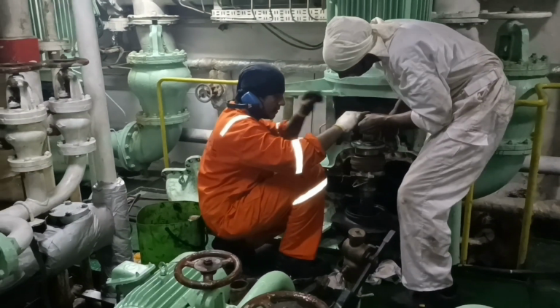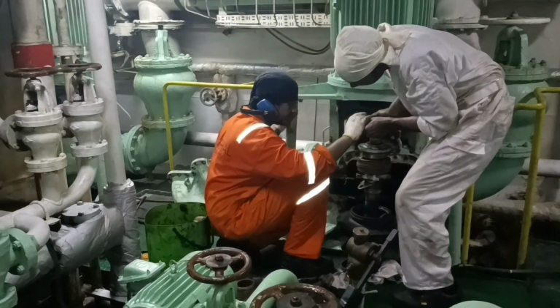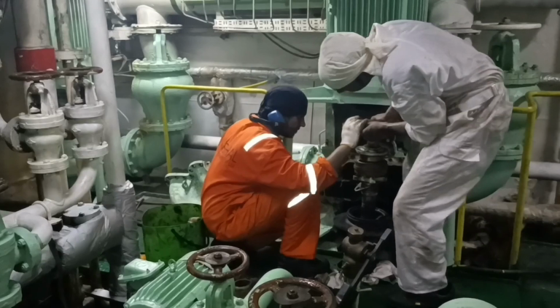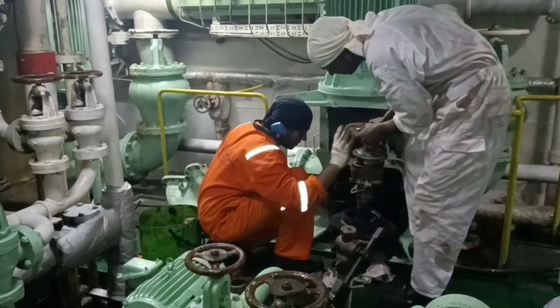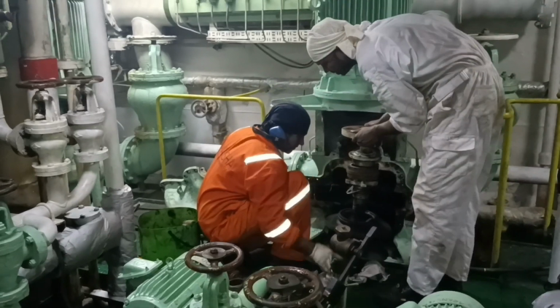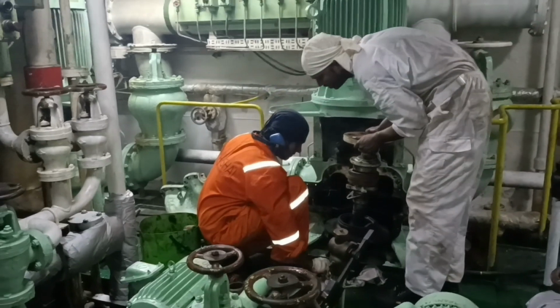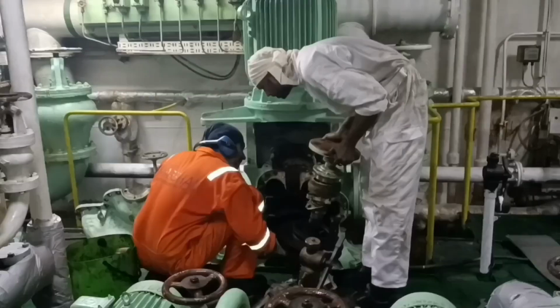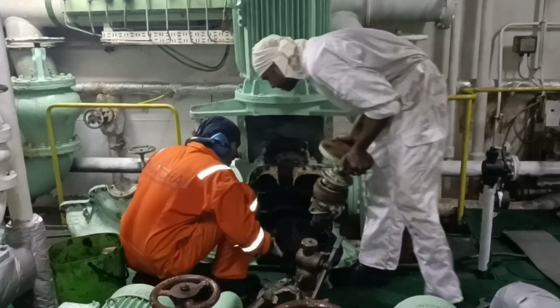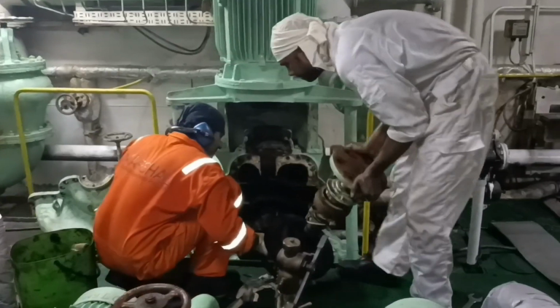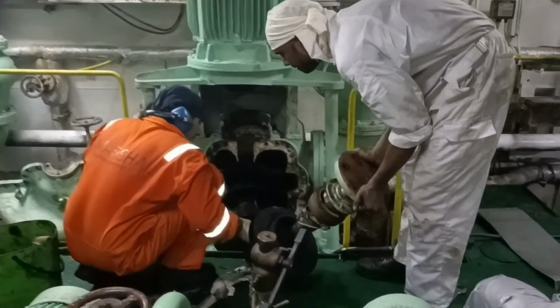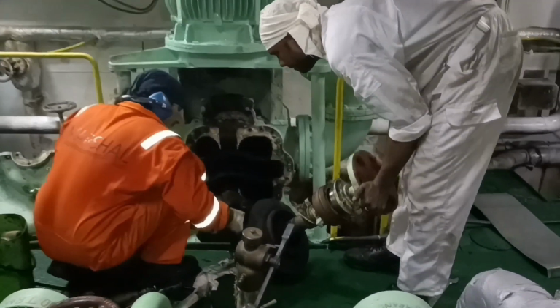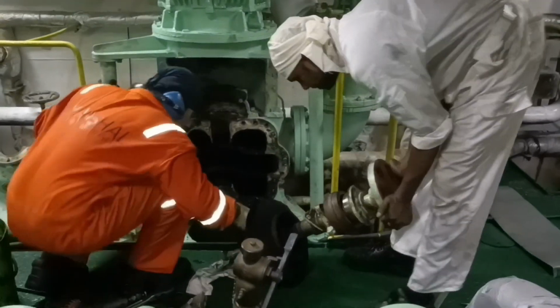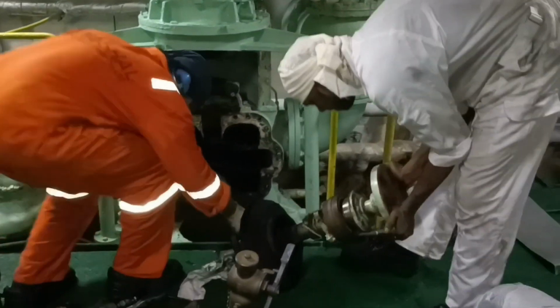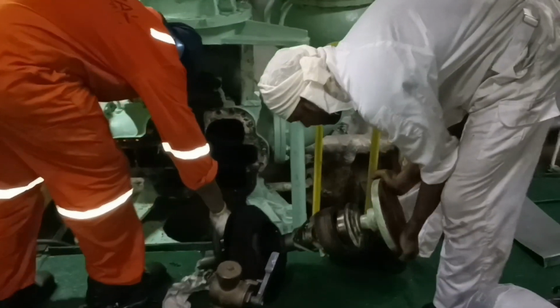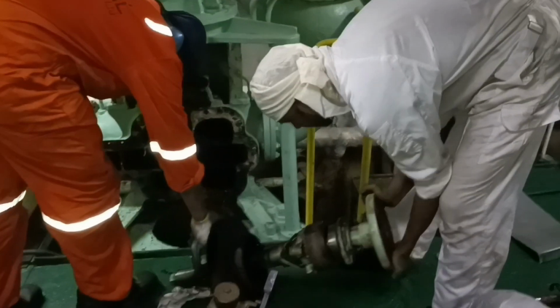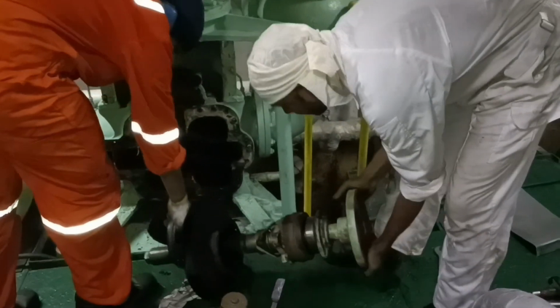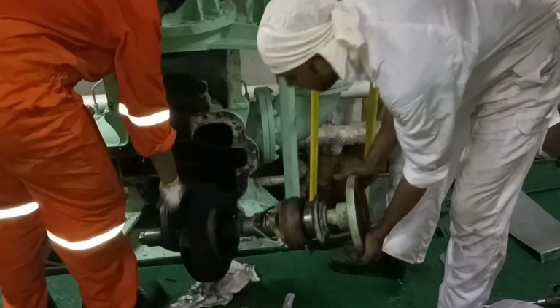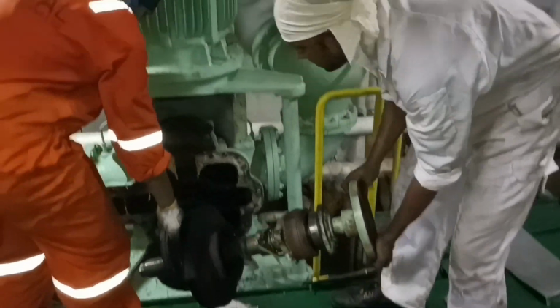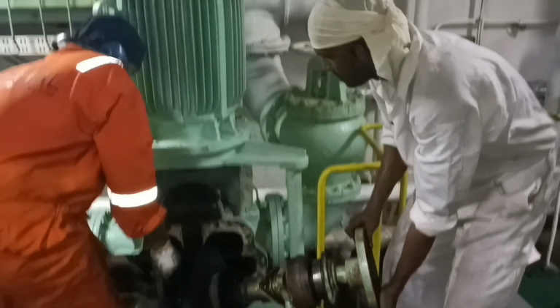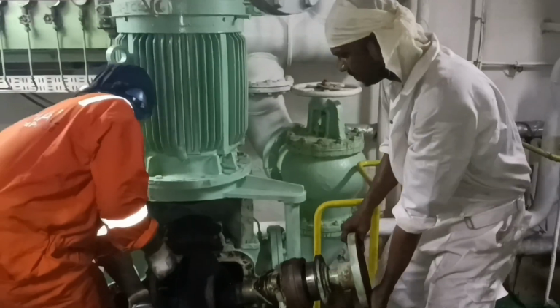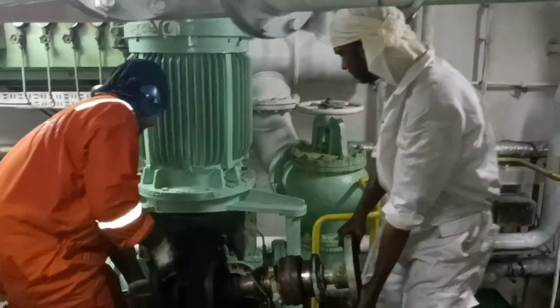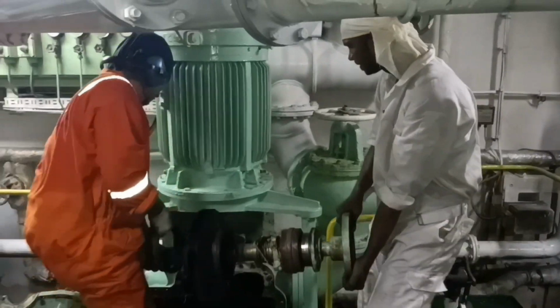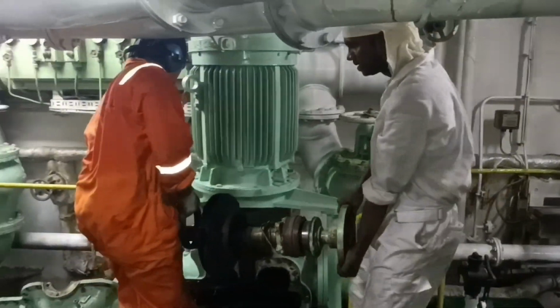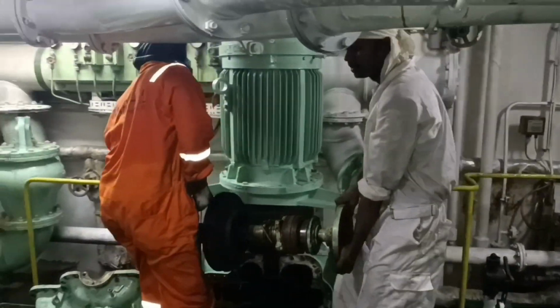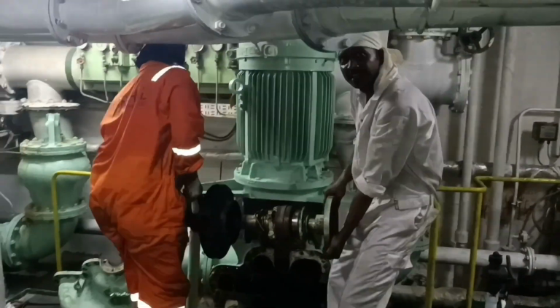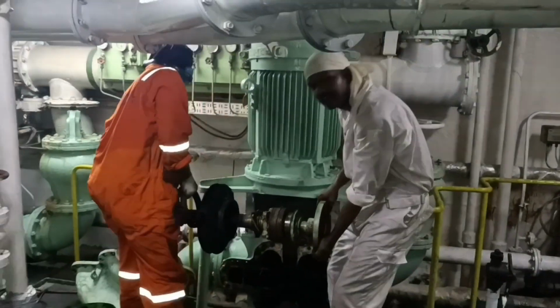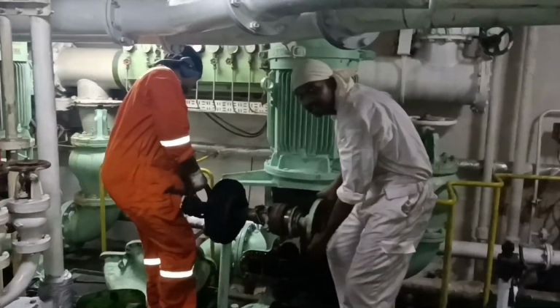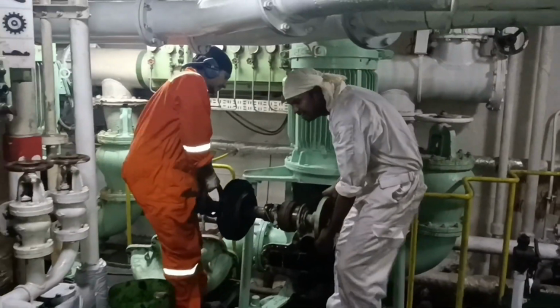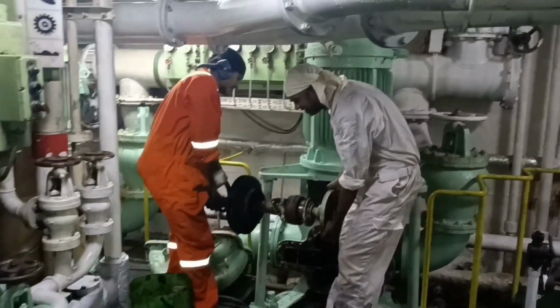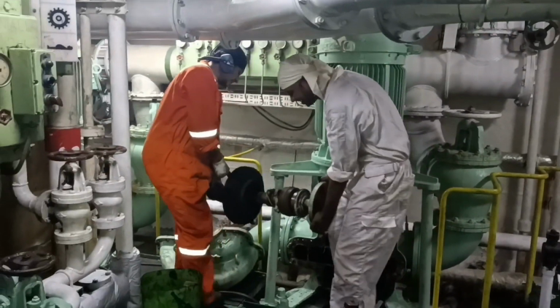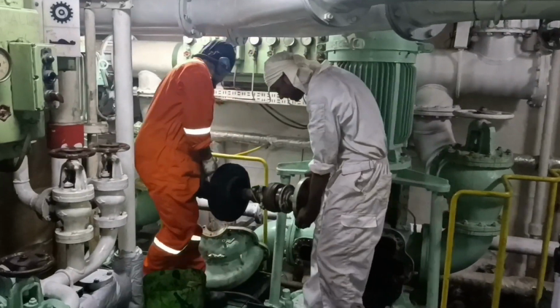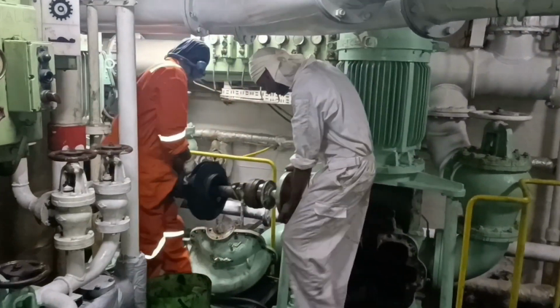Except the casing, all other parts of the pump come along with the shaft. You have to remove the shaft without damaging the mechanical seal, especially if you are going to fit back the pump with the same seal.